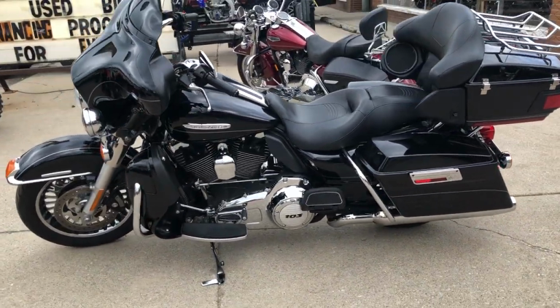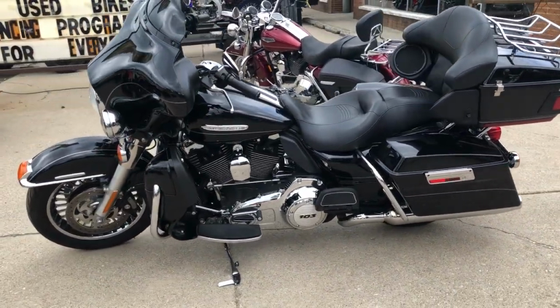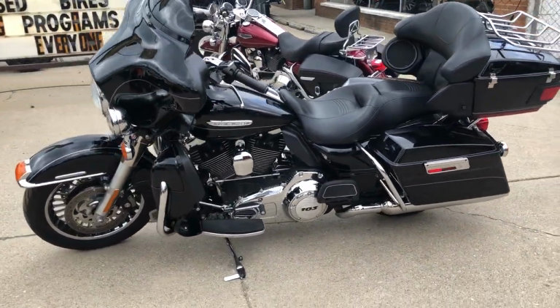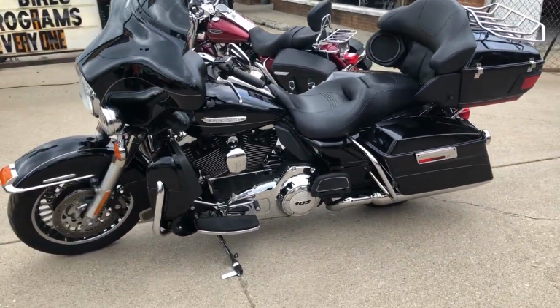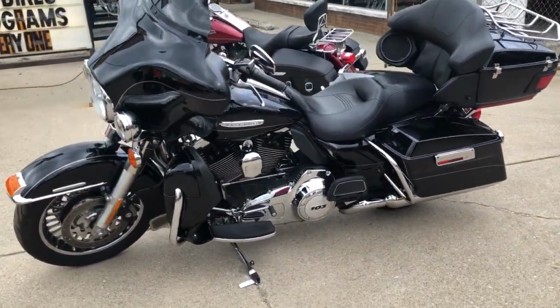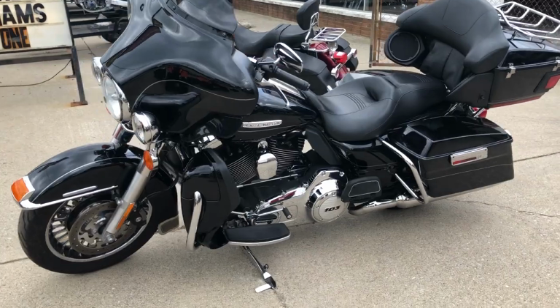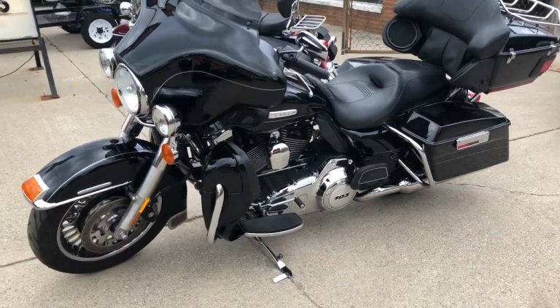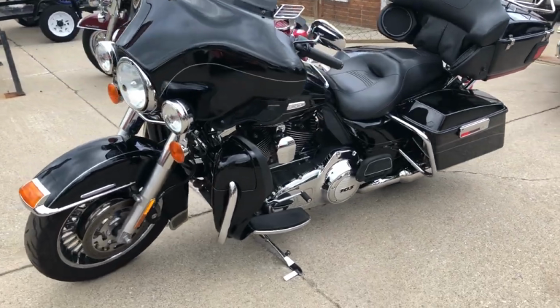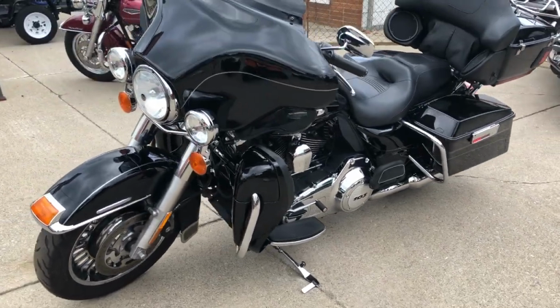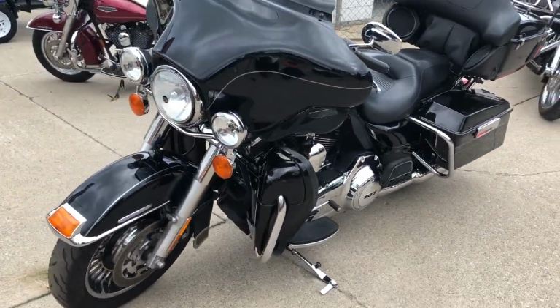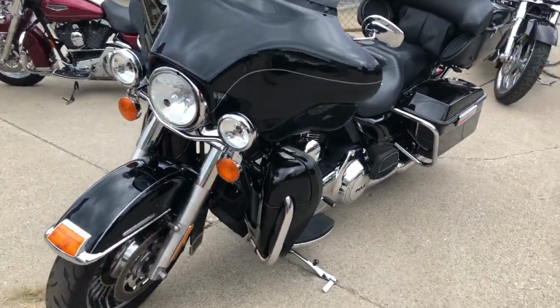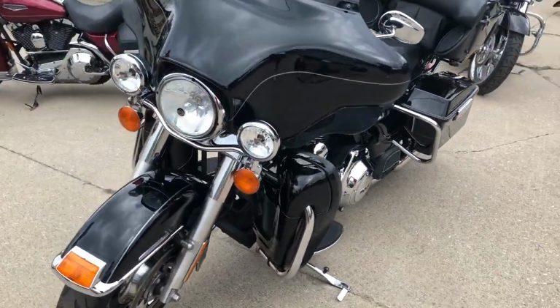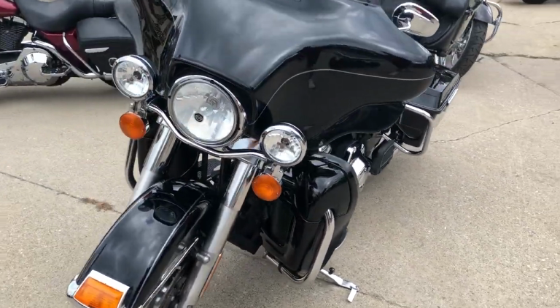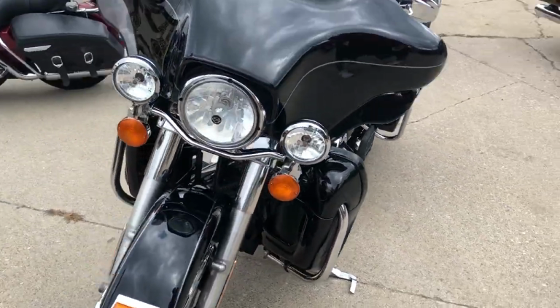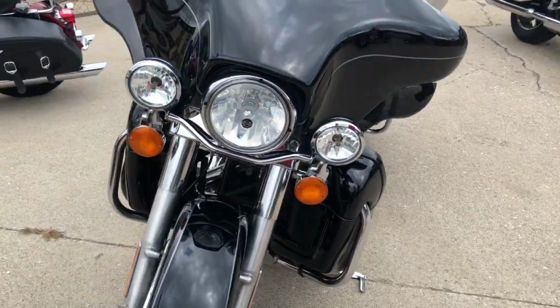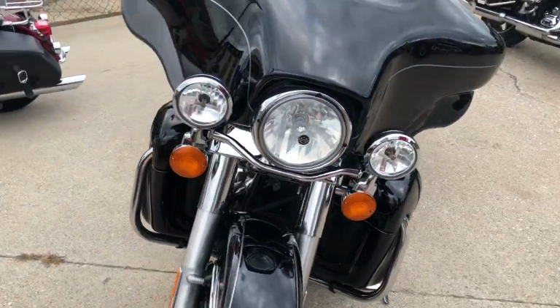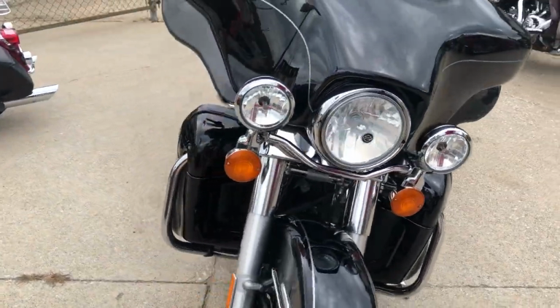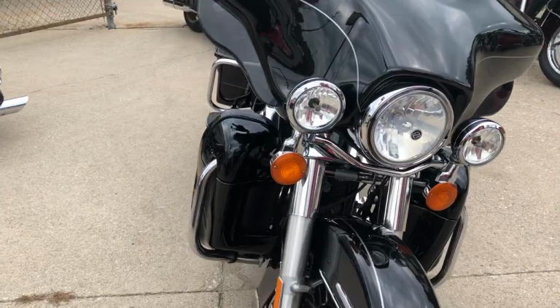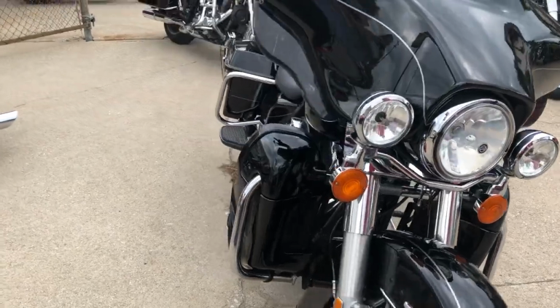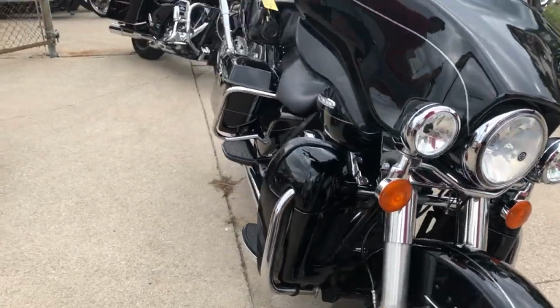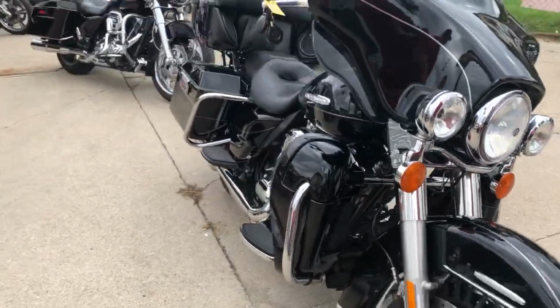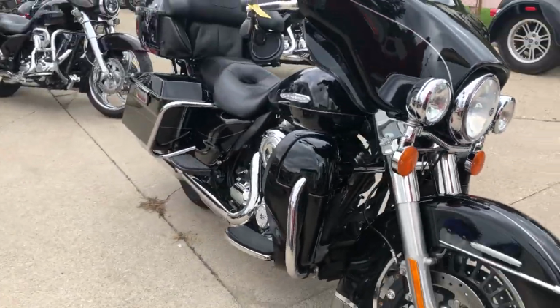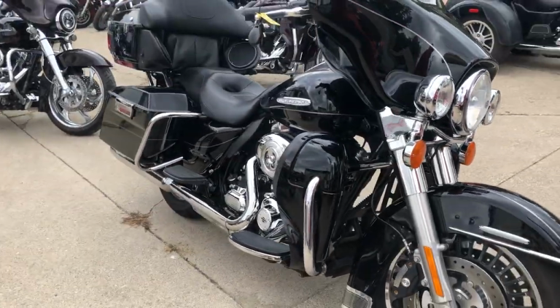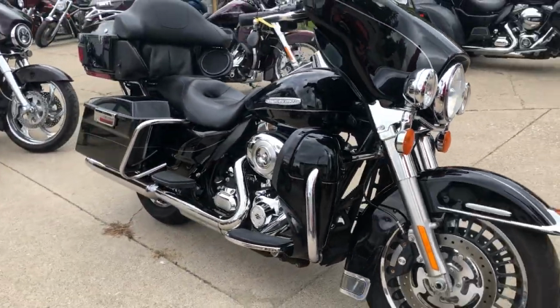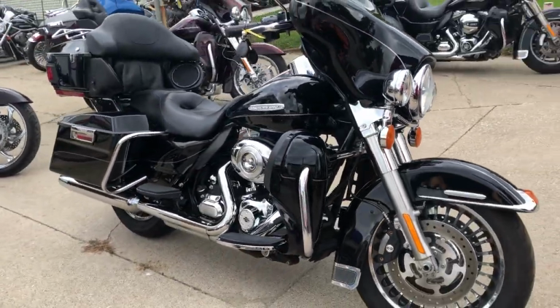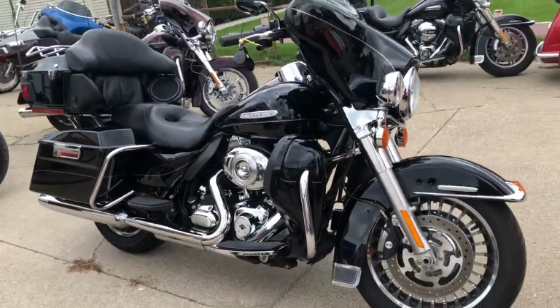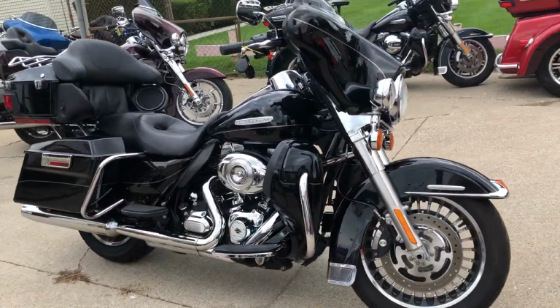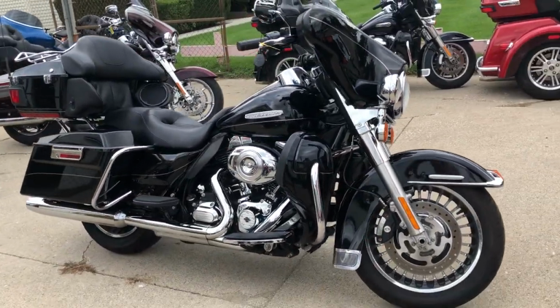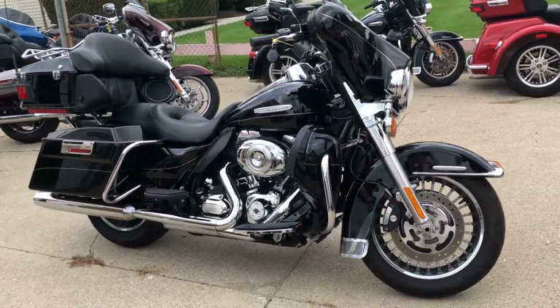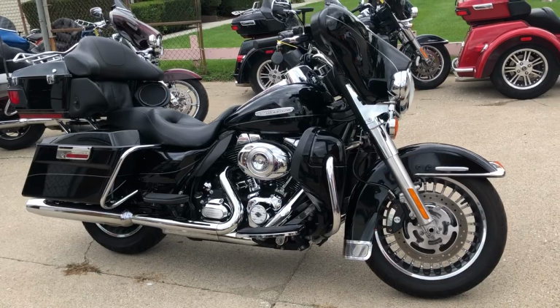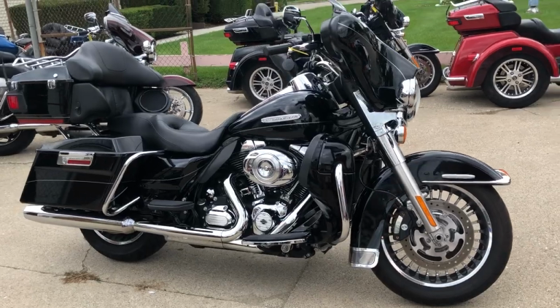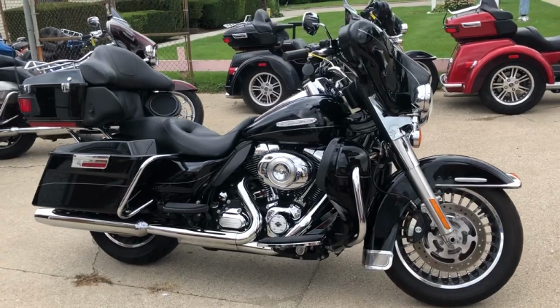We've got some new financing programs on our own — quick qualifying. Little green button right next to the bike, click on that, instant decisions. No harm to your credit. Give us a call, we'll get it done: 810-648-9500.